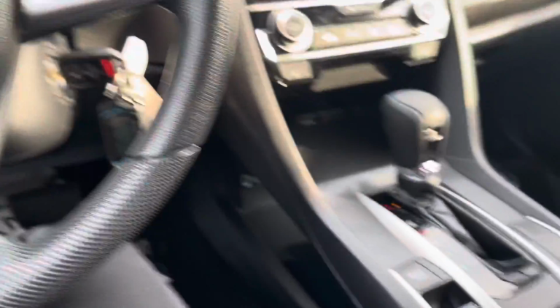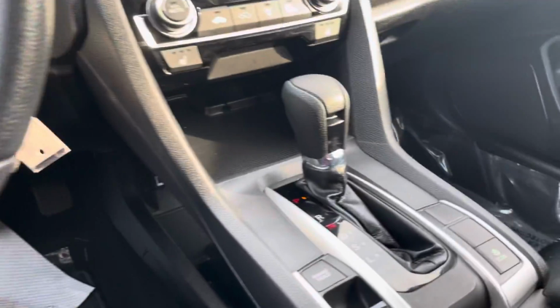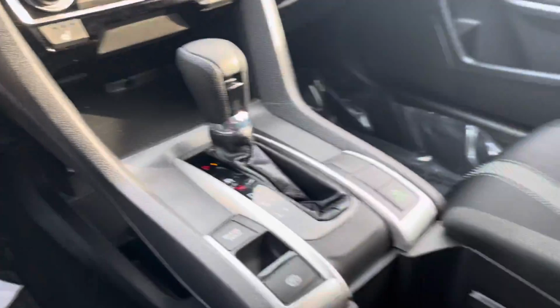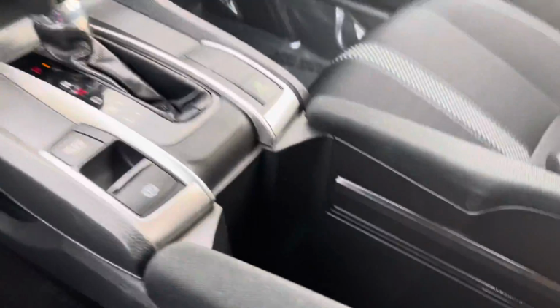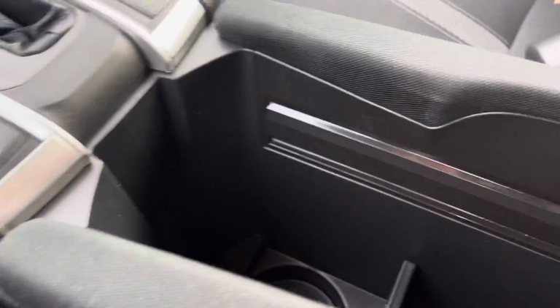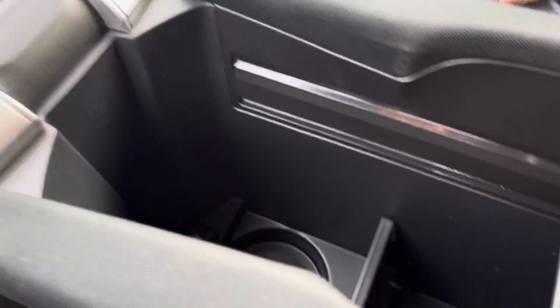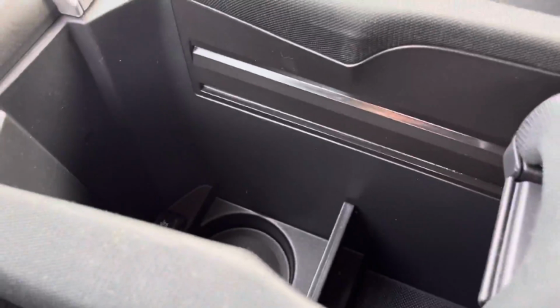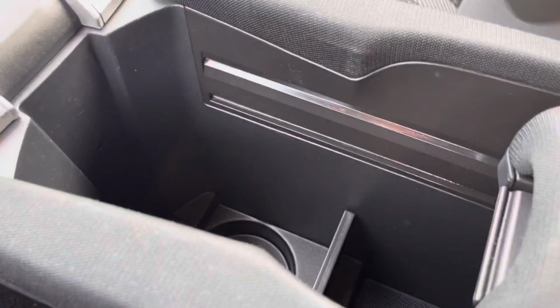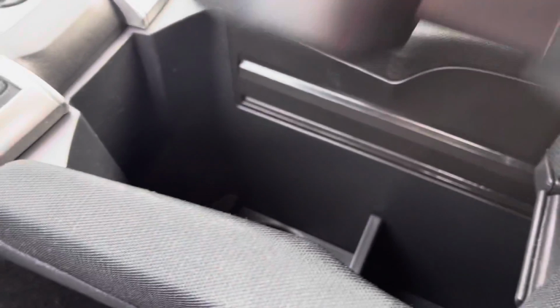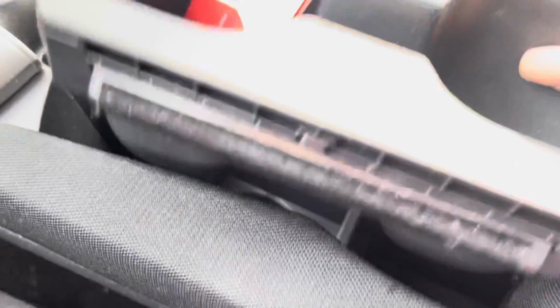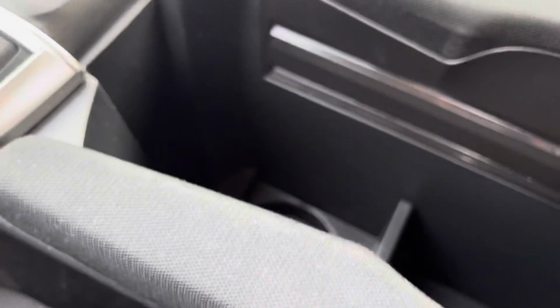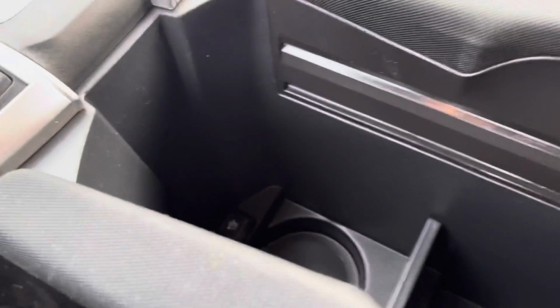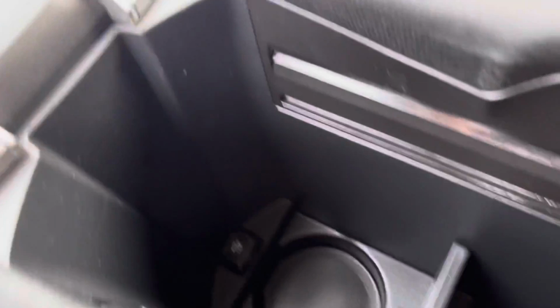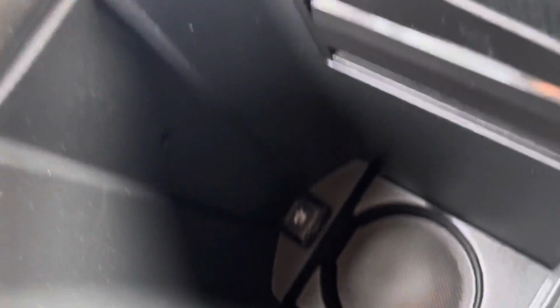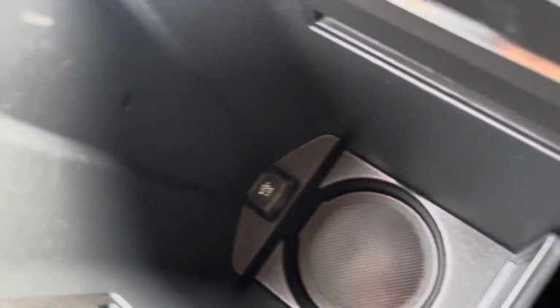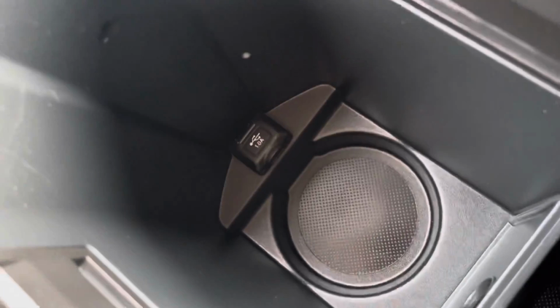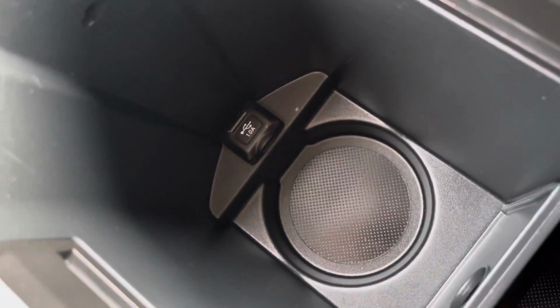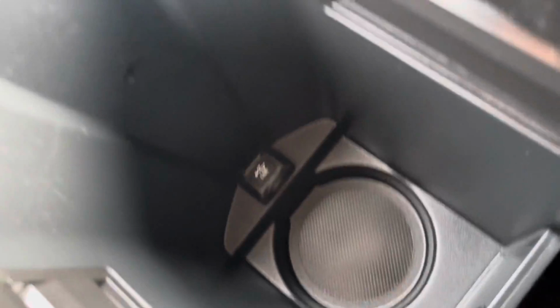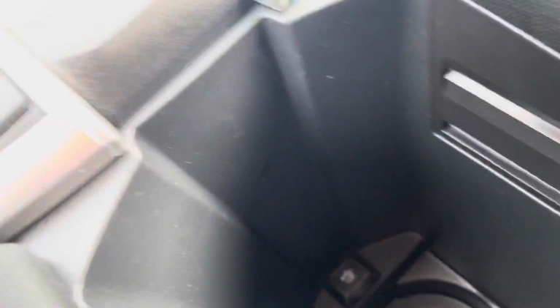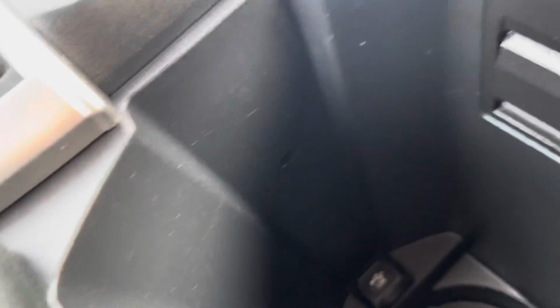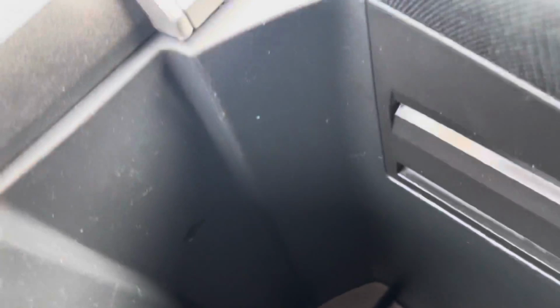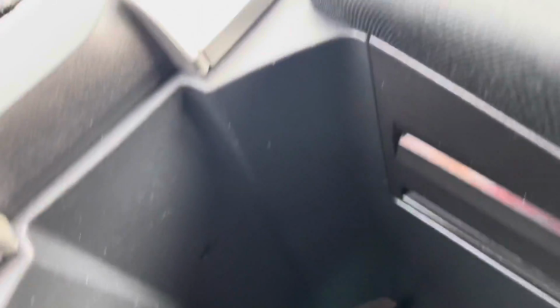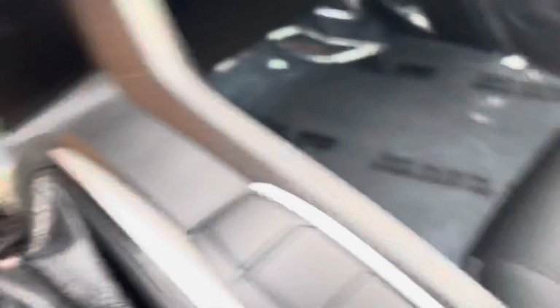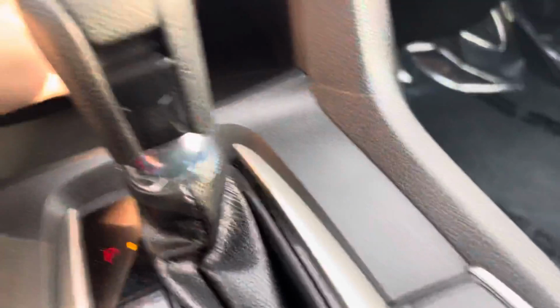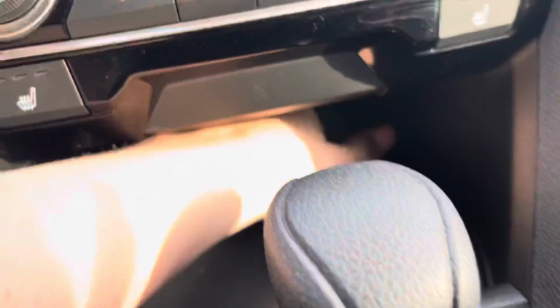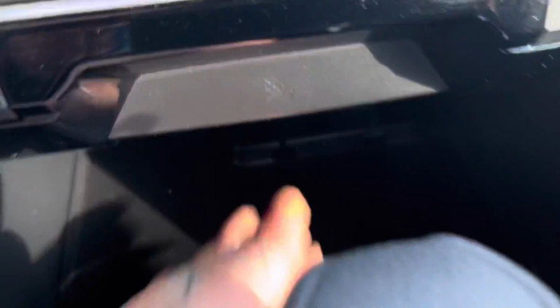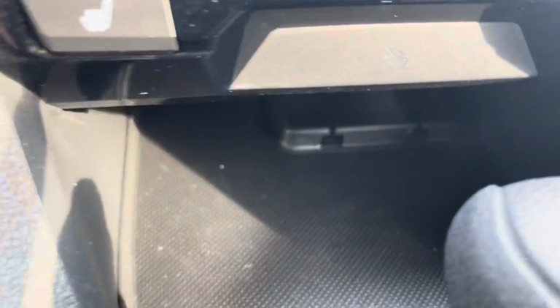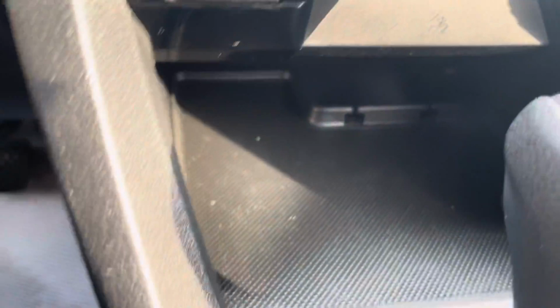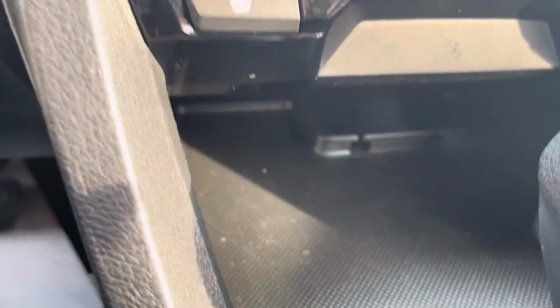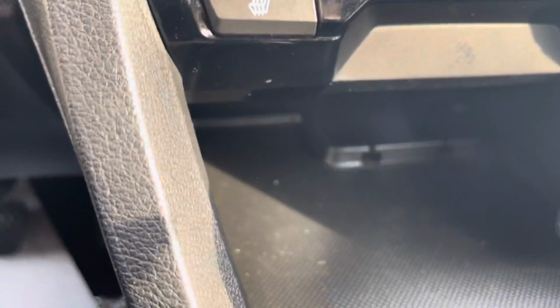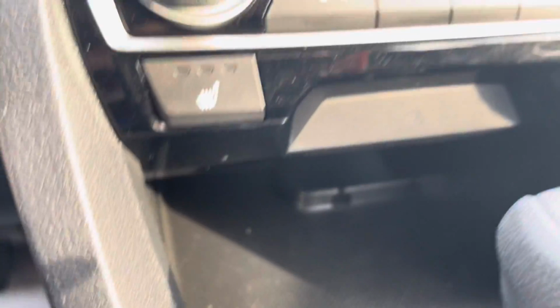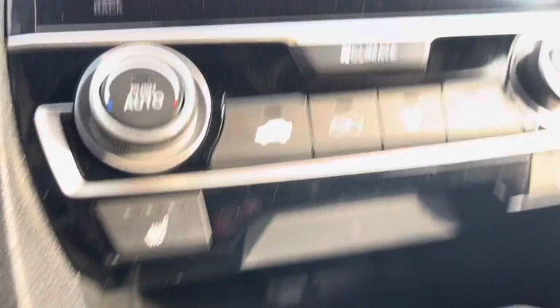Here we have your large center console with removable cup holders. You do have your USB plug at the bottom there, and then lots of space here as well for your phone or whatever you may be storing there.